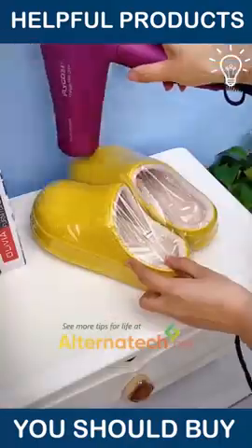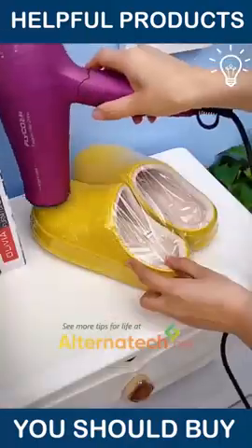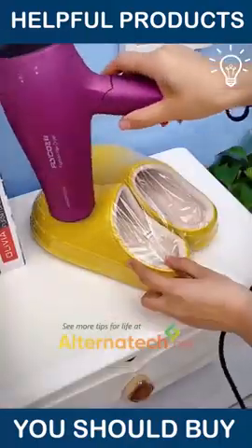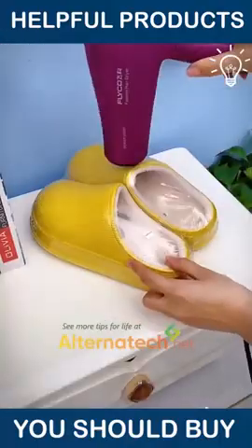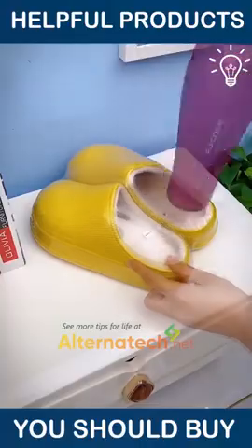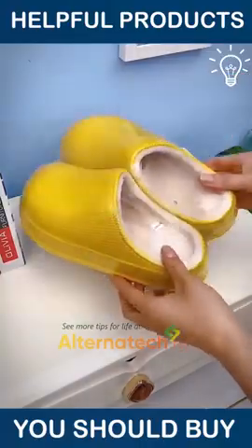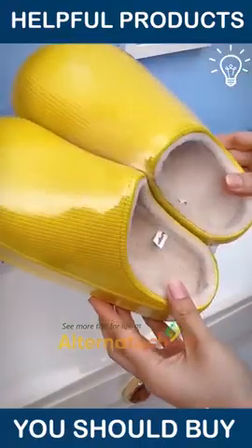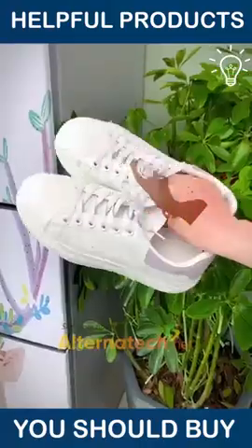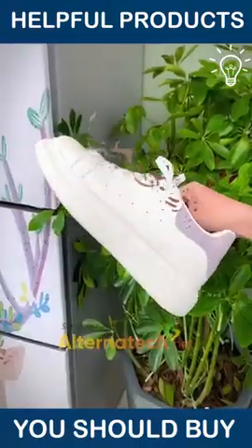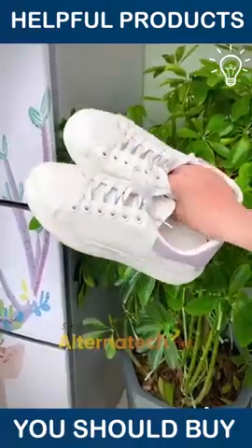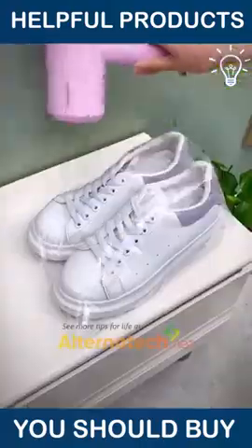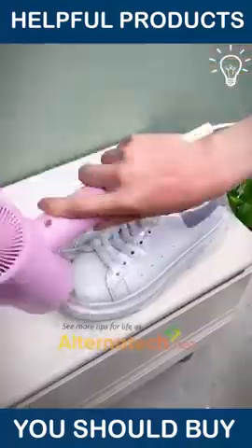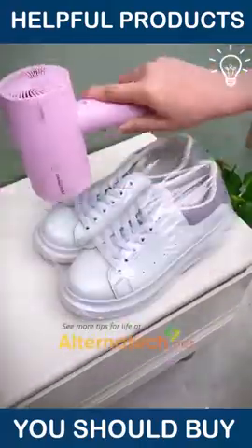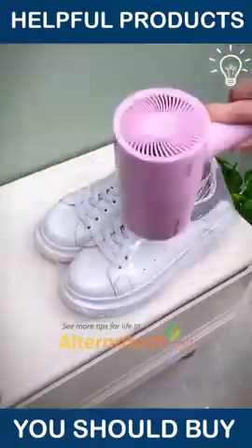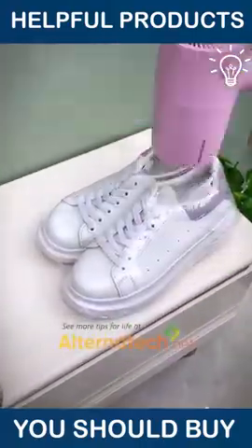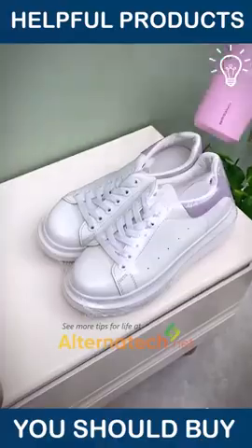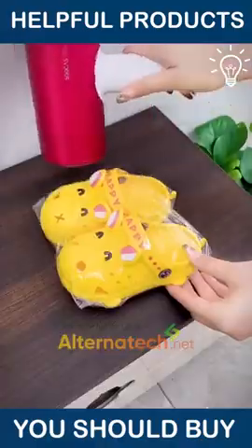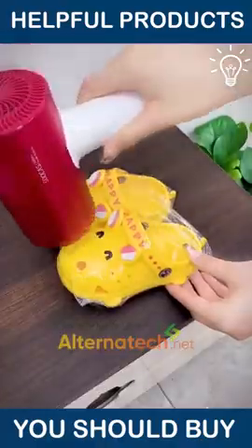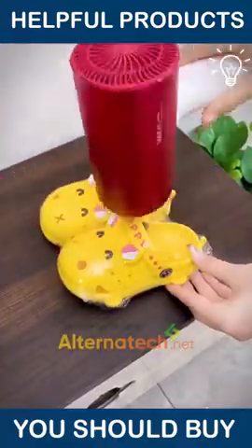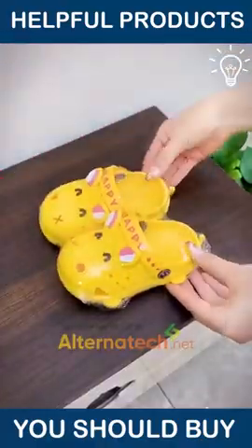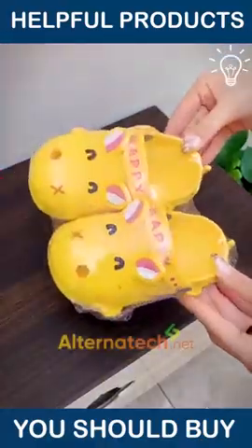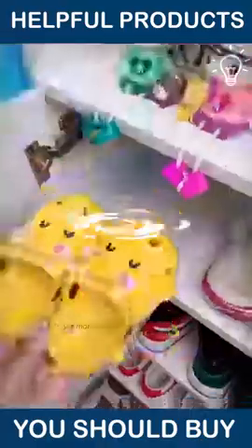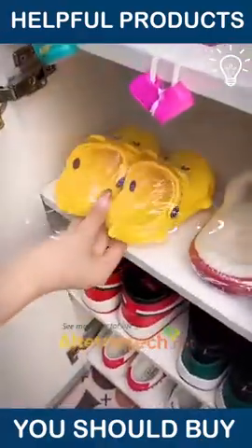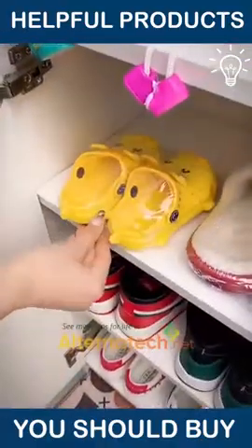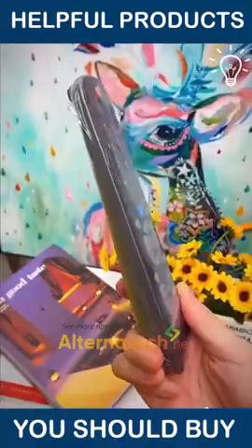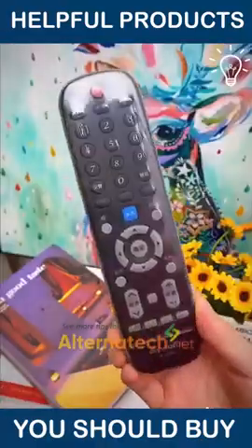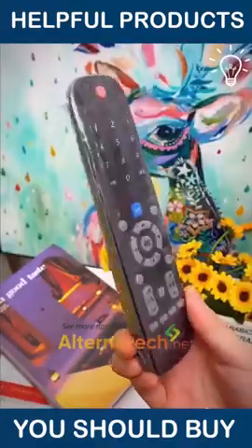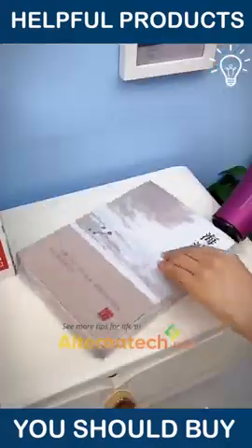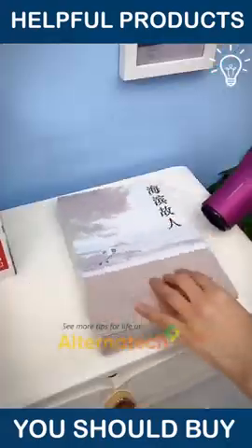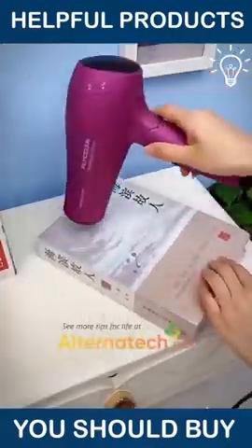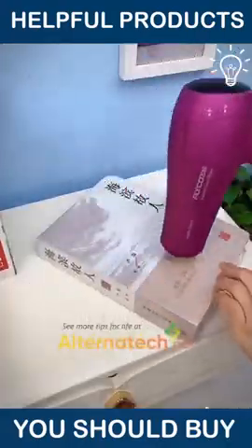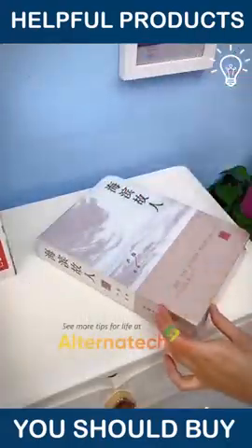Have you ever seen such a product? You get to save your footwear like an expert with it — and it works on other items too.